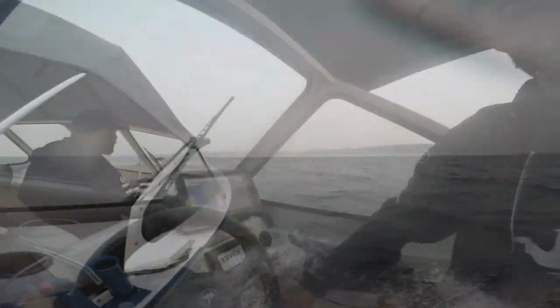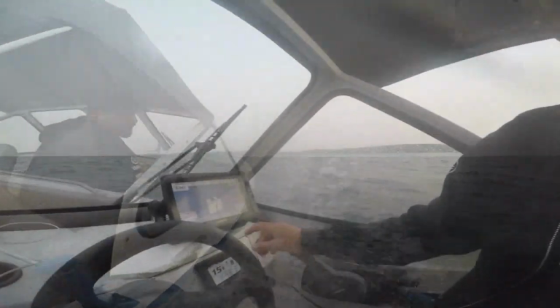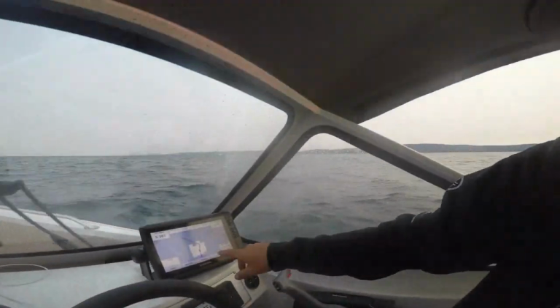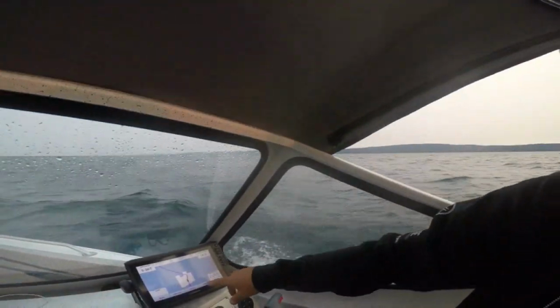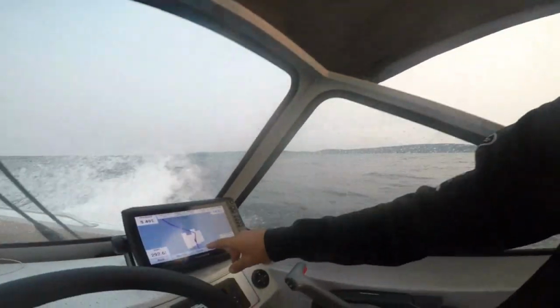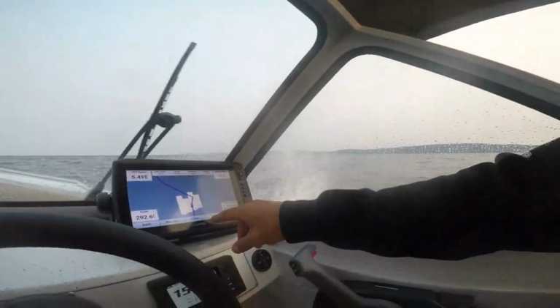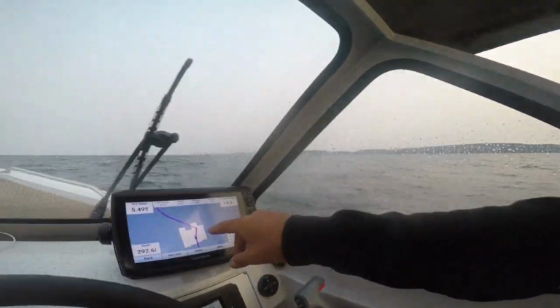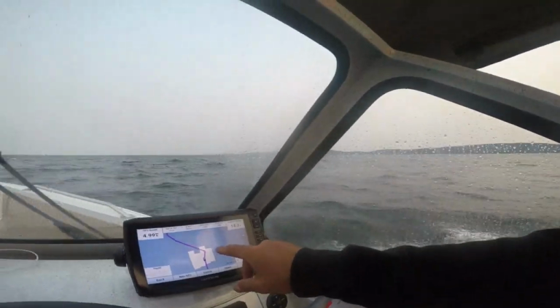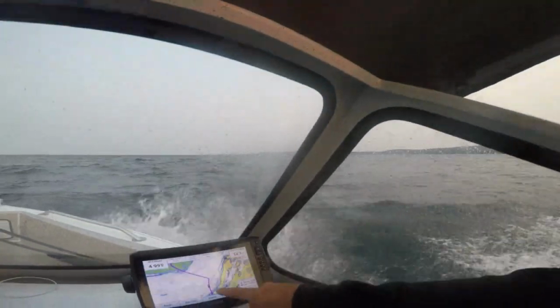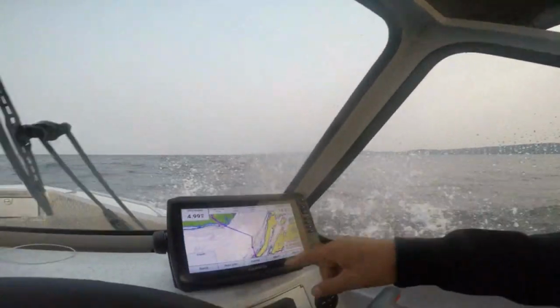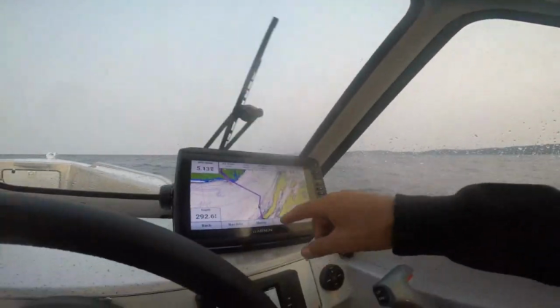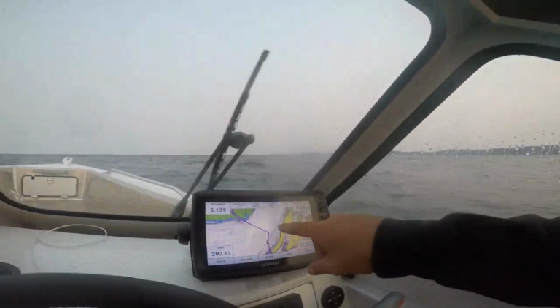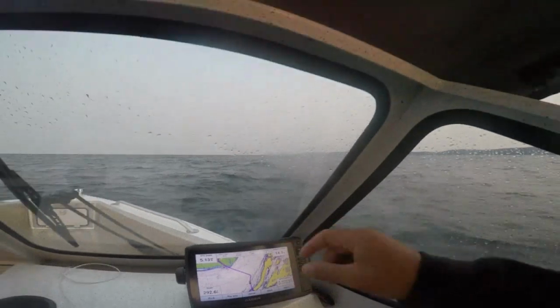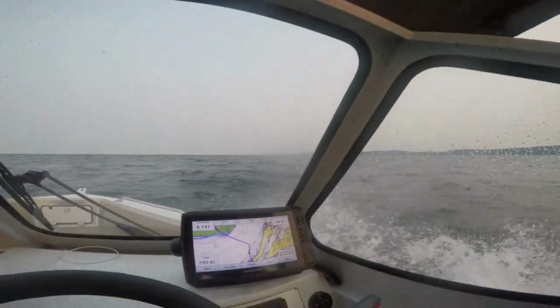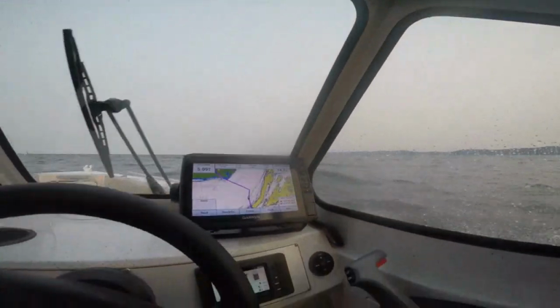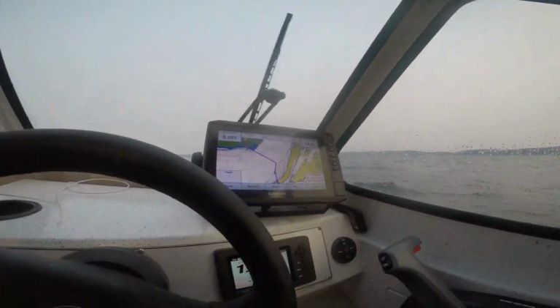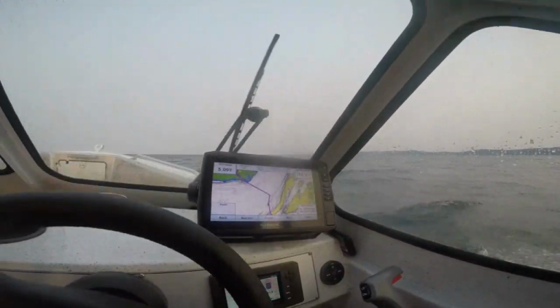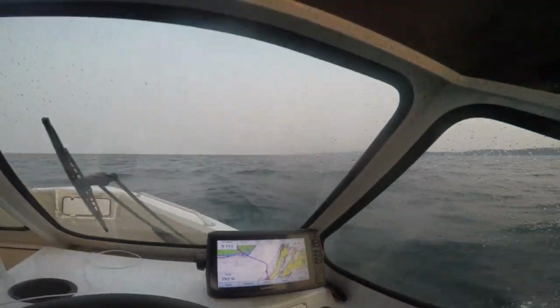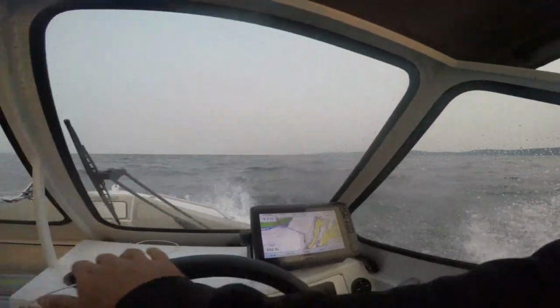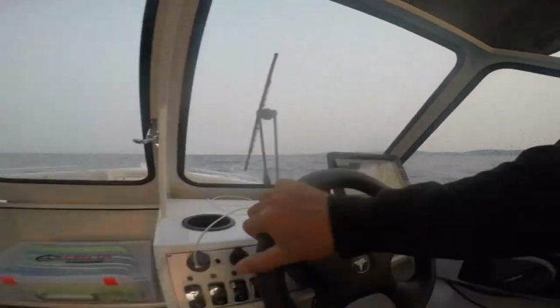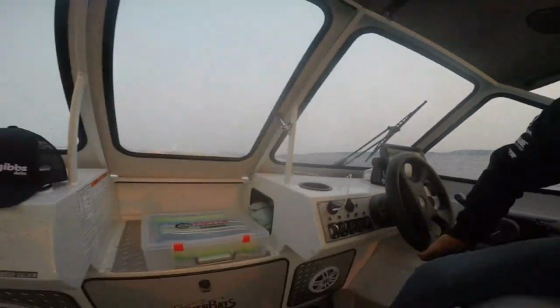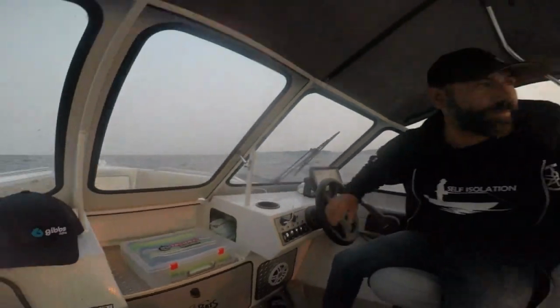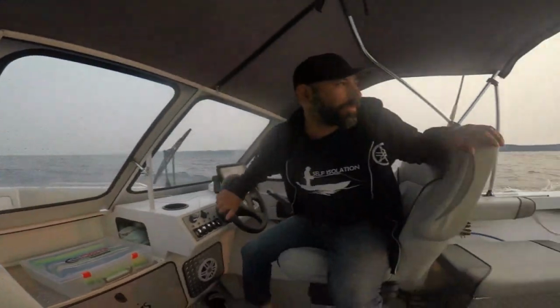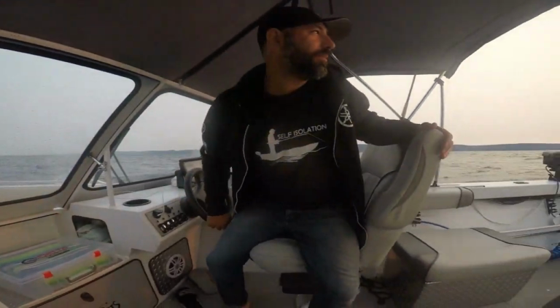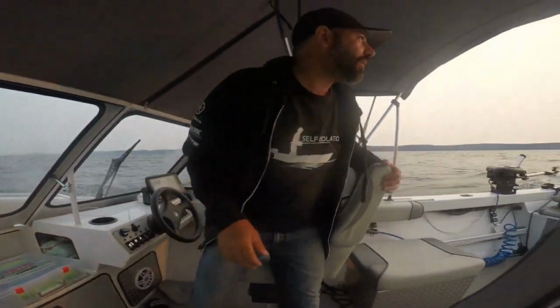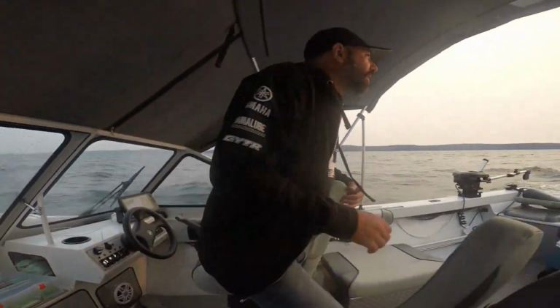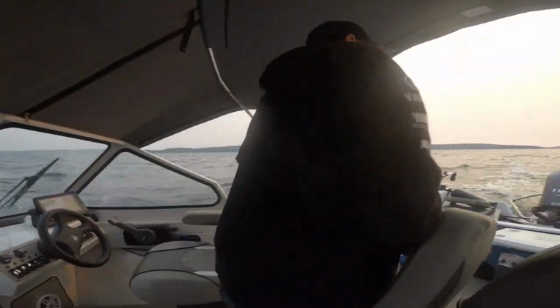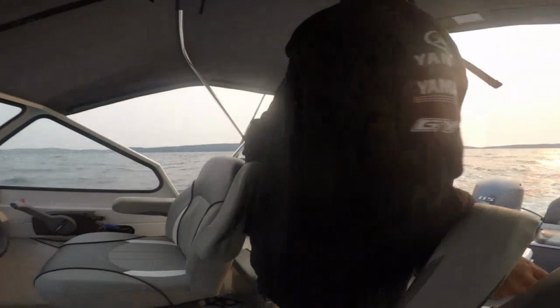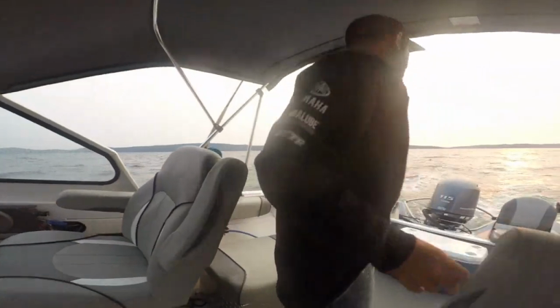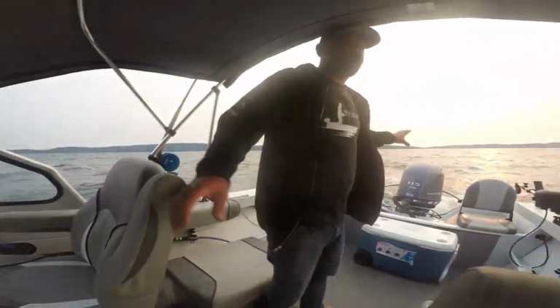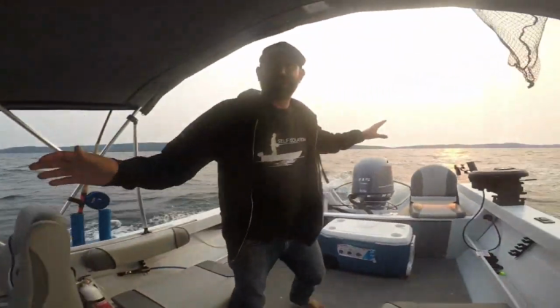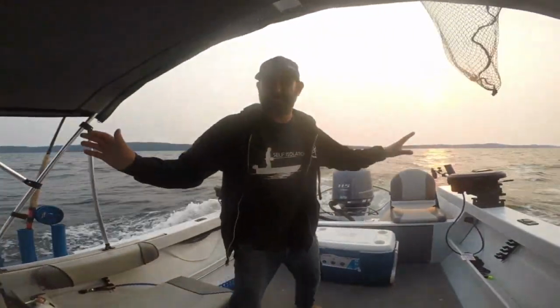We're just outside Polier Pass. We have a beautiful sunset.